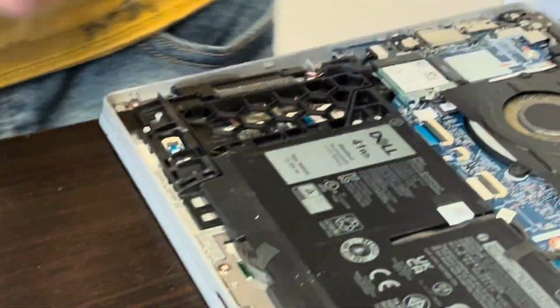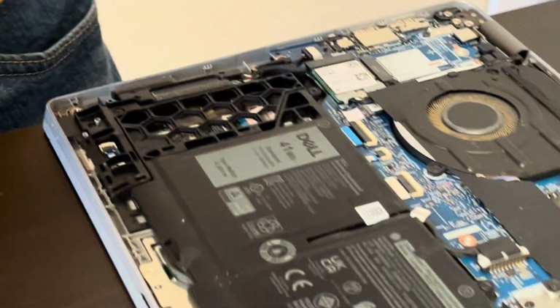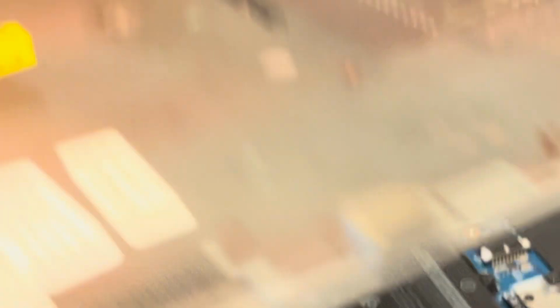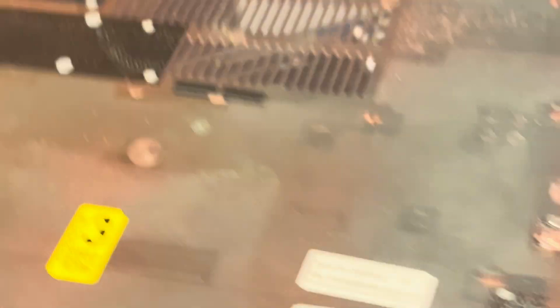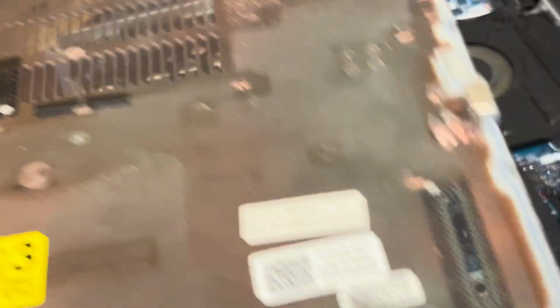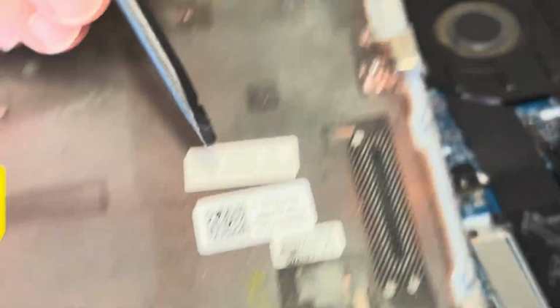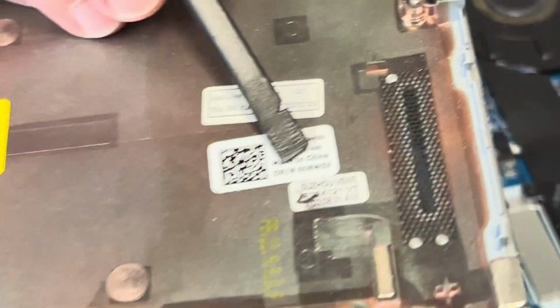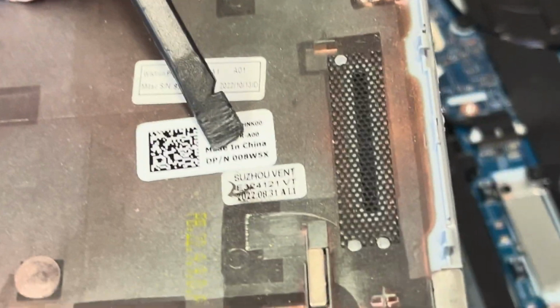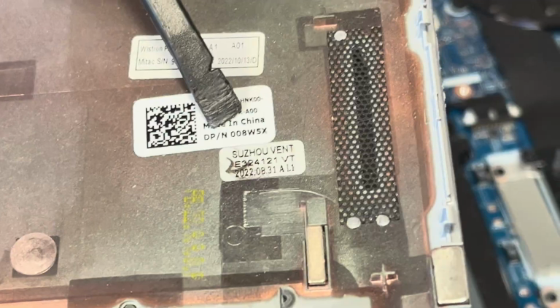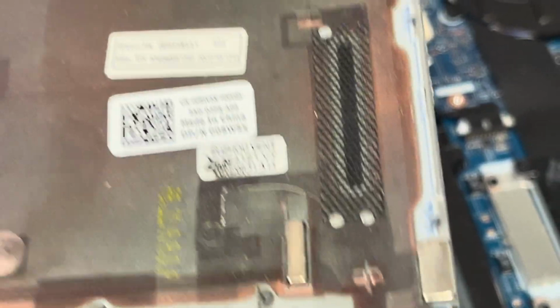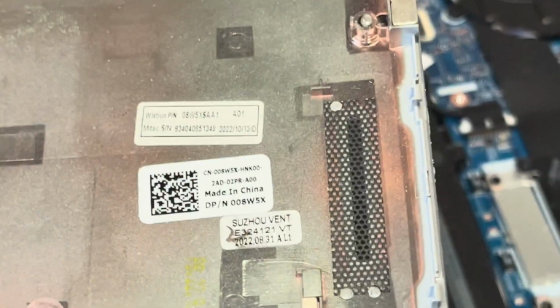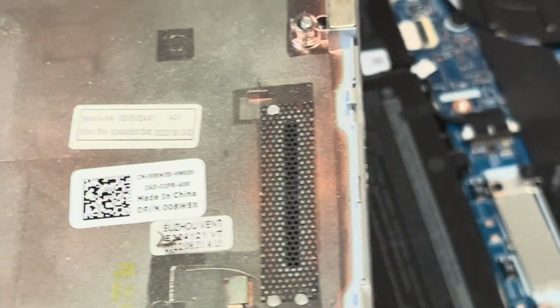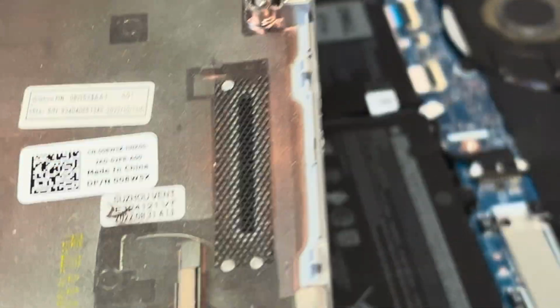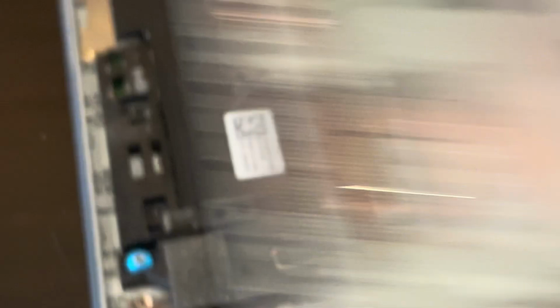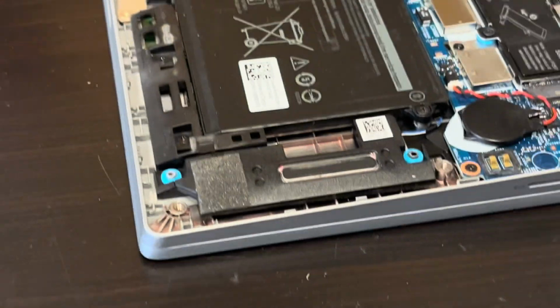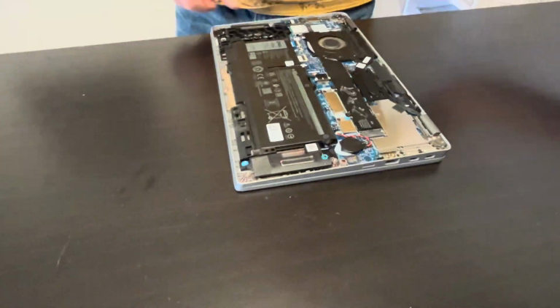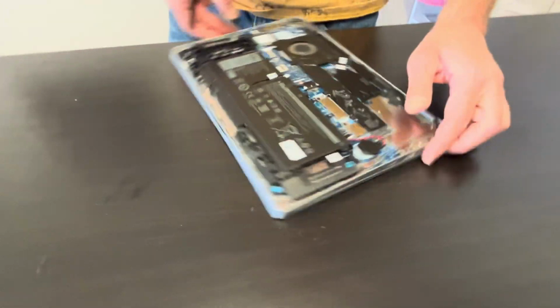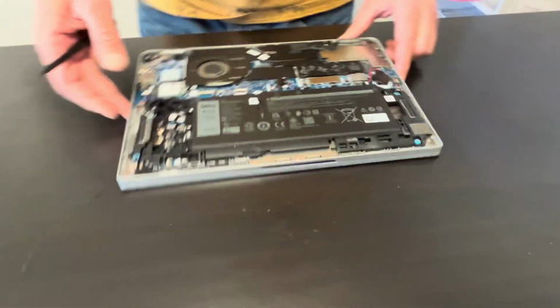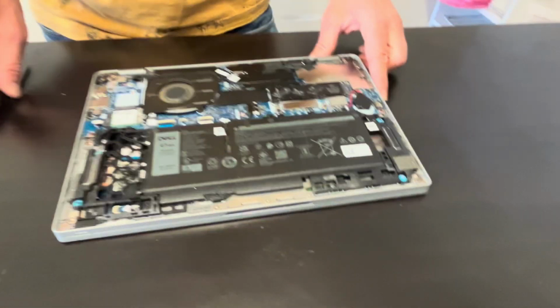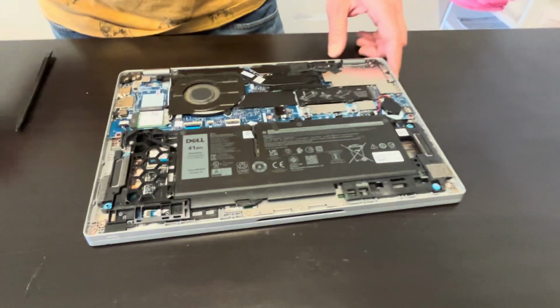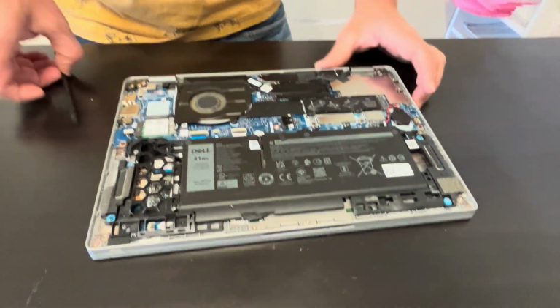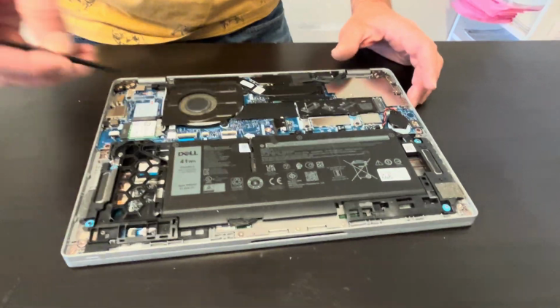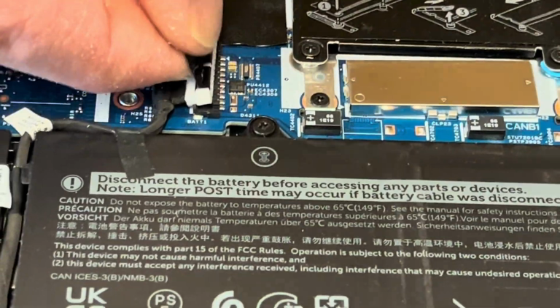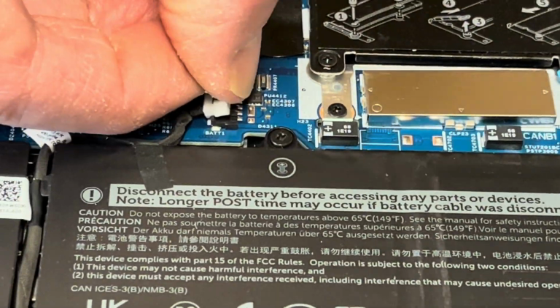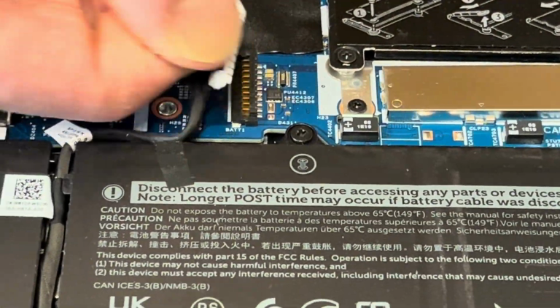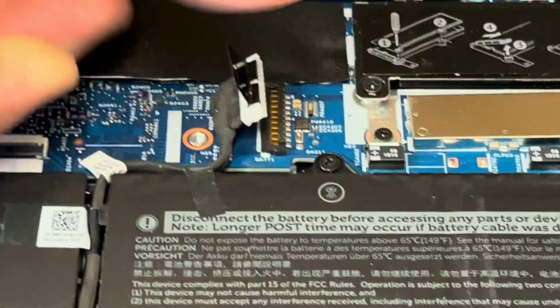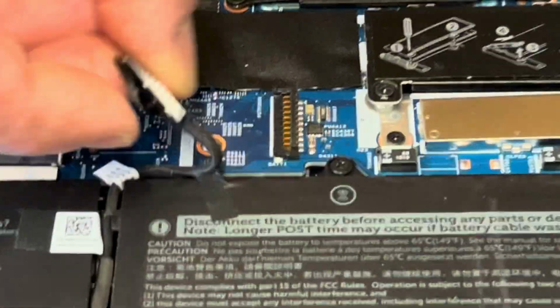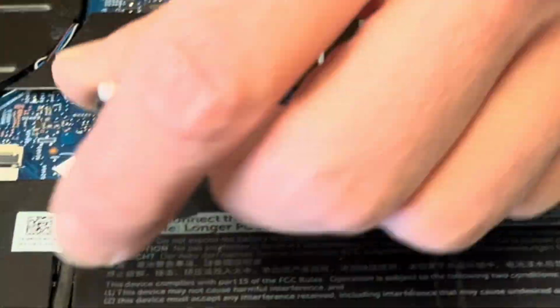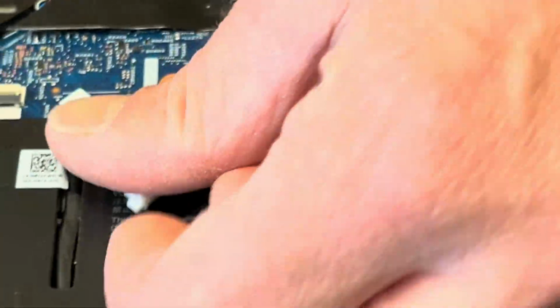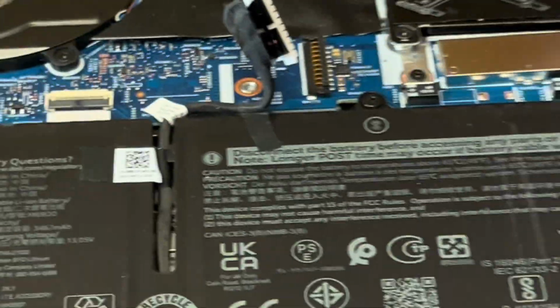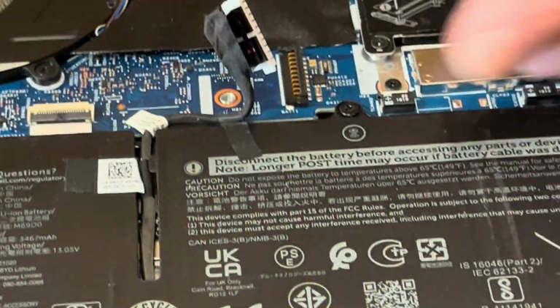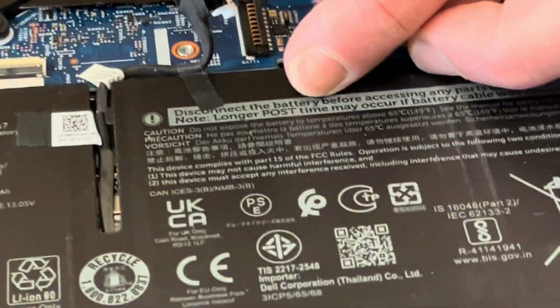The bottom is out — here we have the part number. Now we have access to all the internal components. Start with disconnecting the battery; now we can take it out.